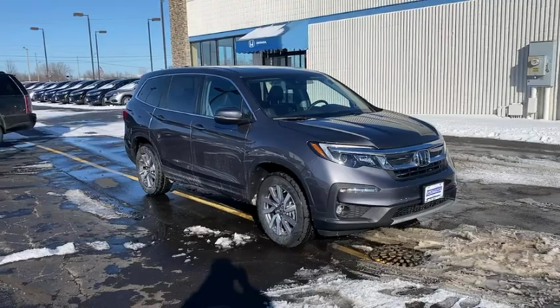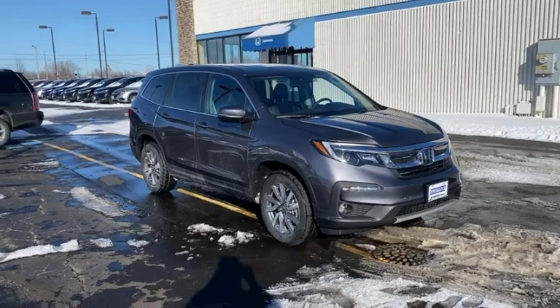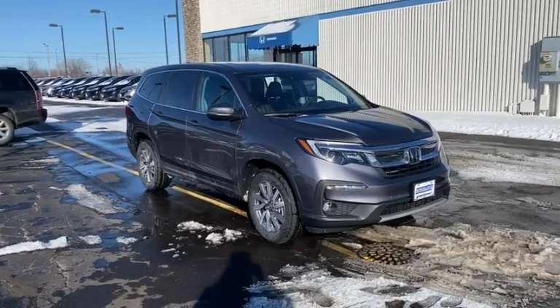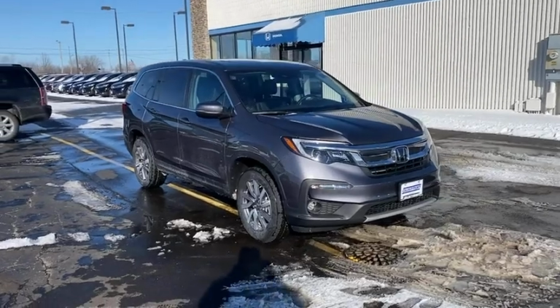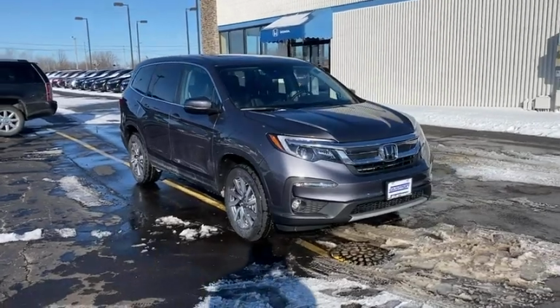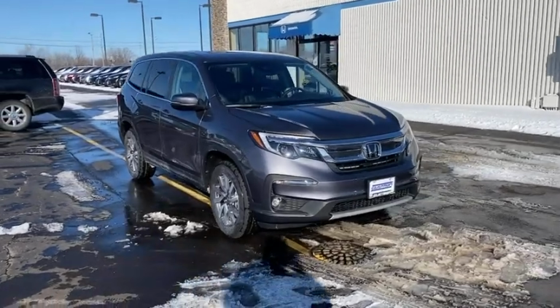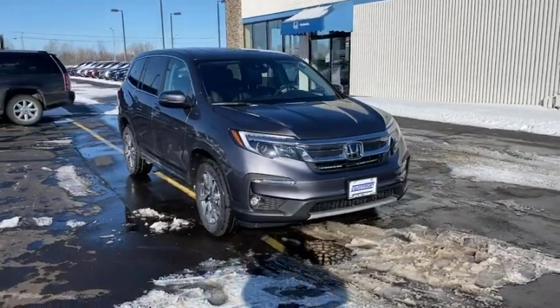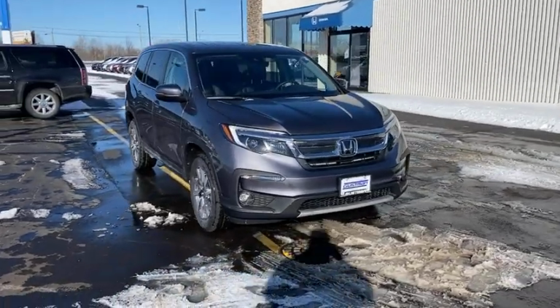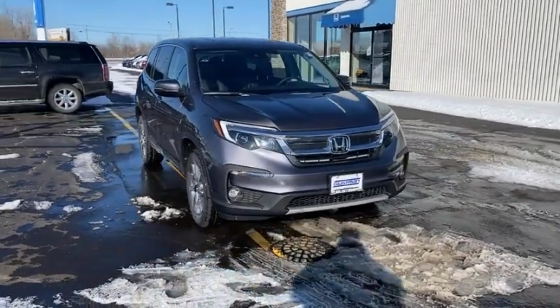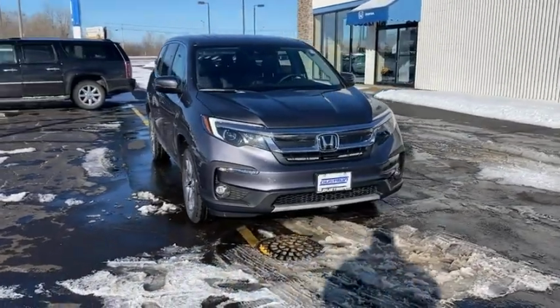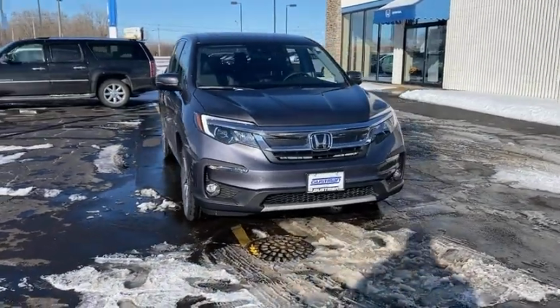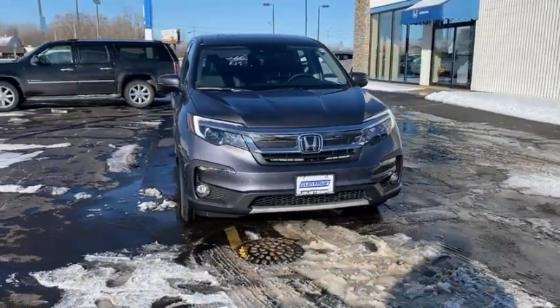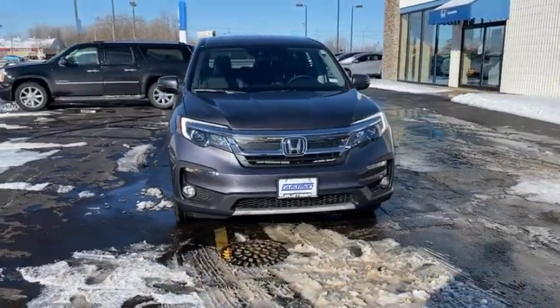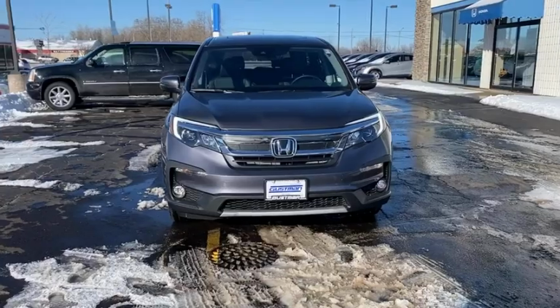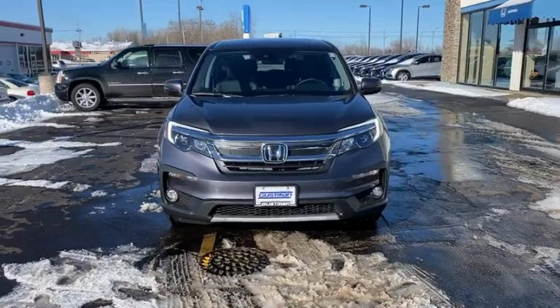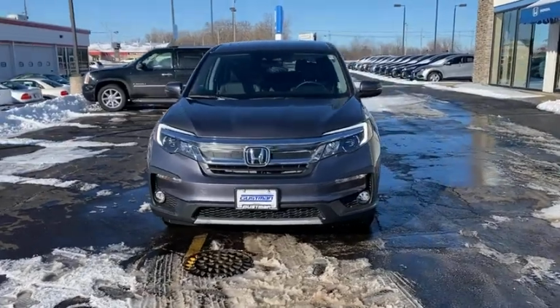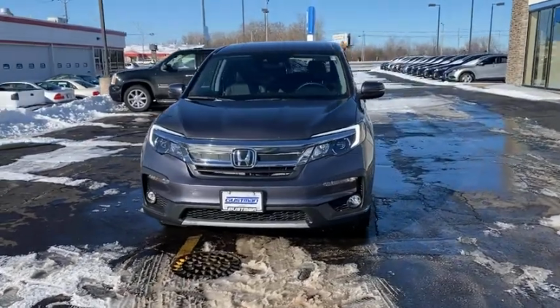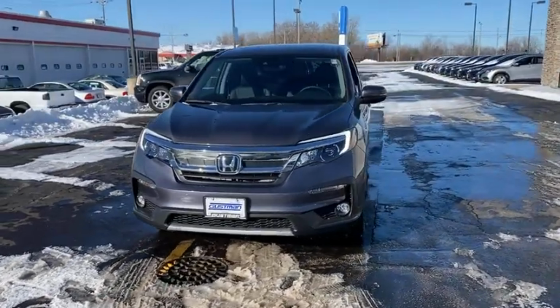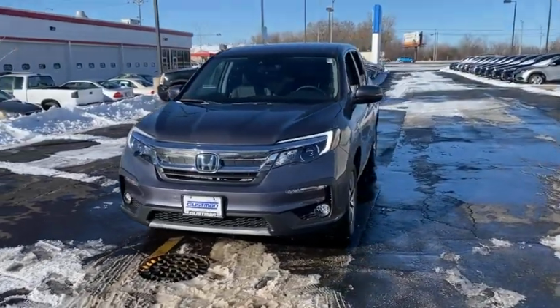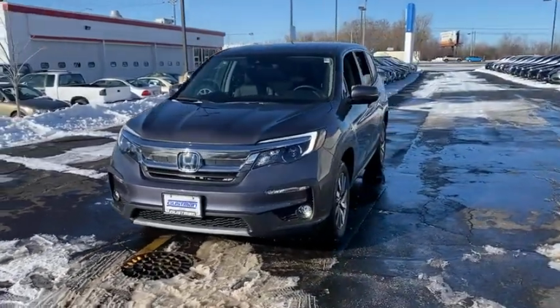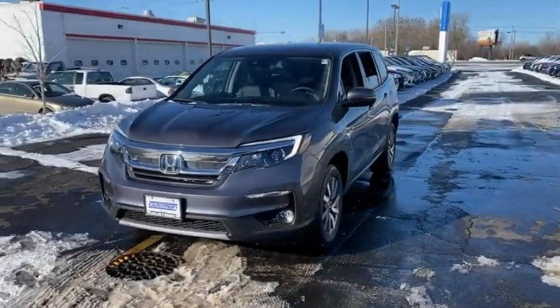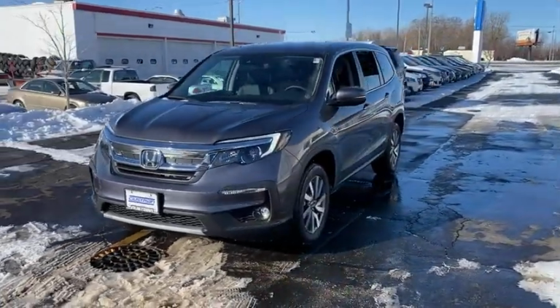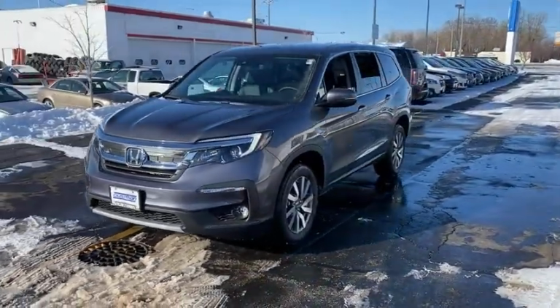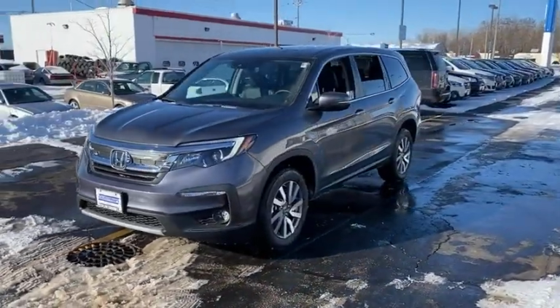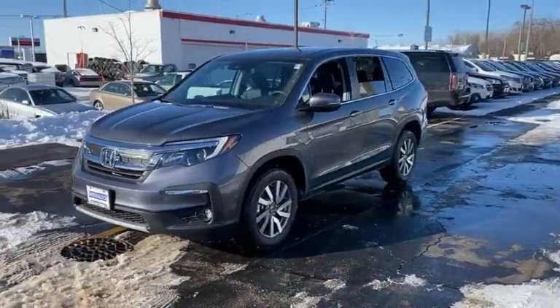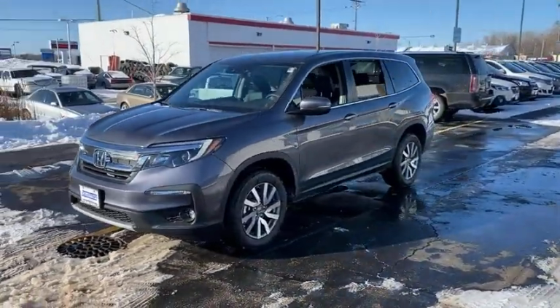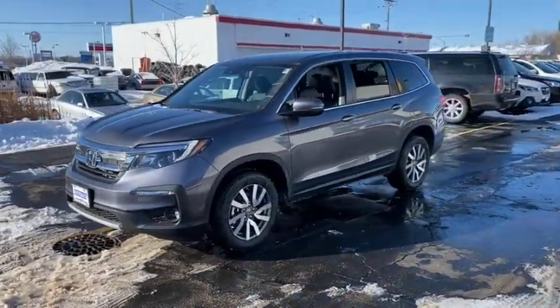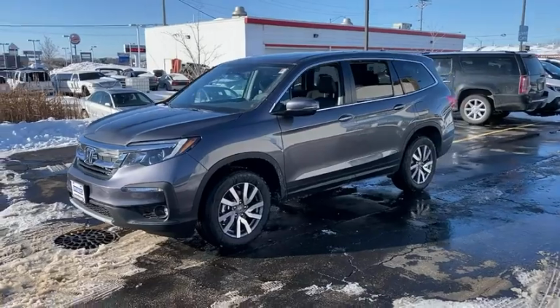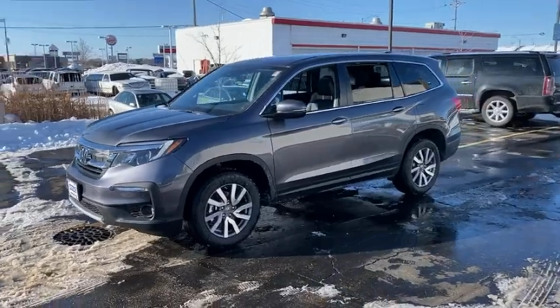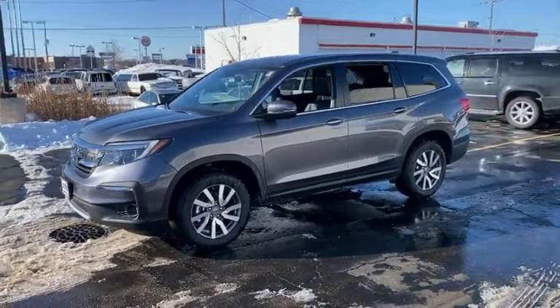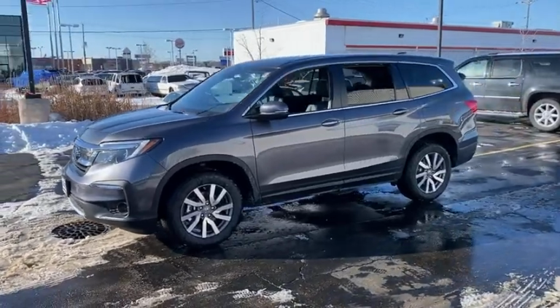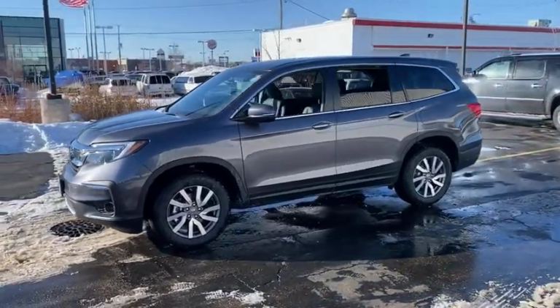Looking for the right vehicle? Check out the 2021 Honda Pilot. Optimal utility. Indulgent interior. Powerful performer. You'll be ready for almost anything in the Honda Pilot.